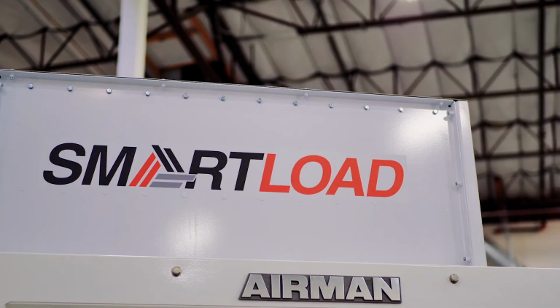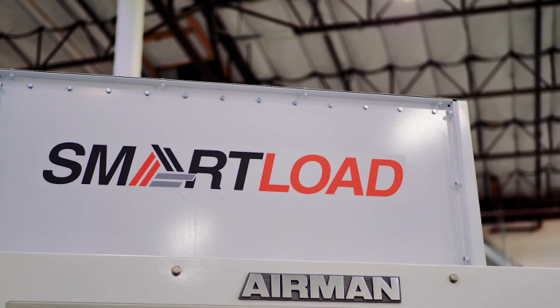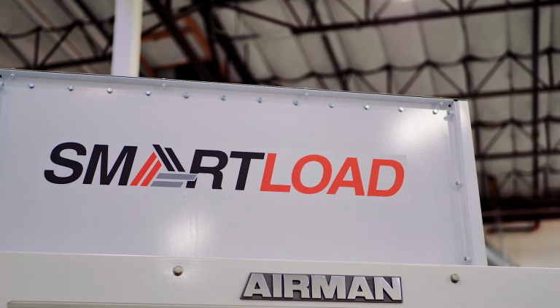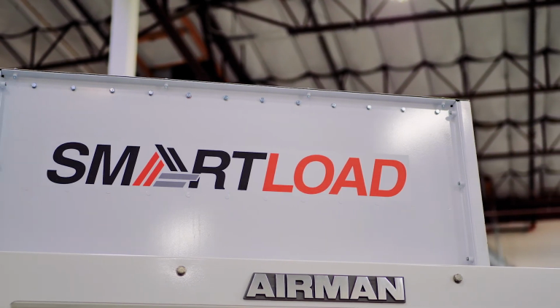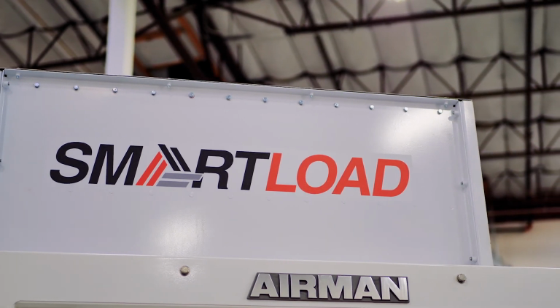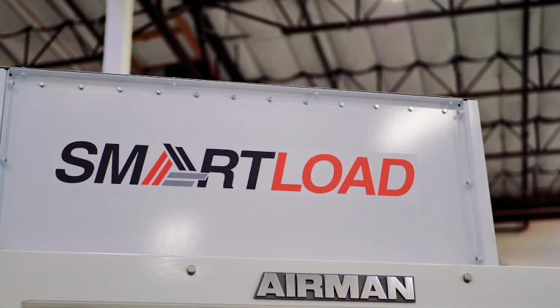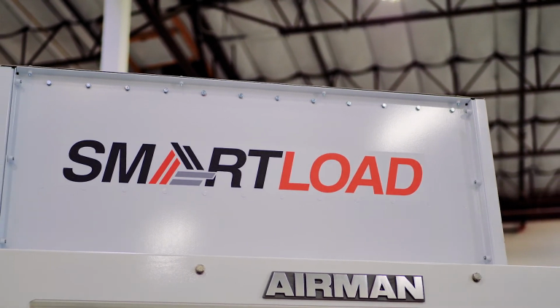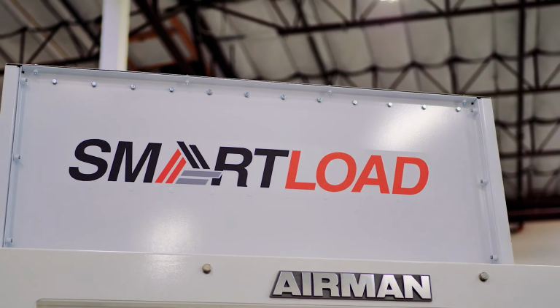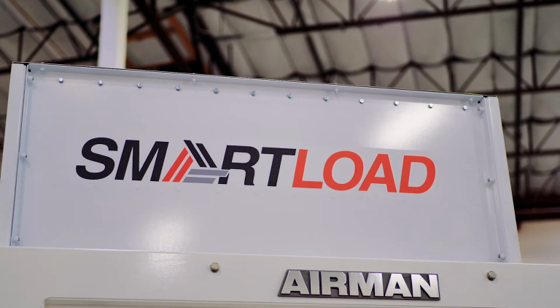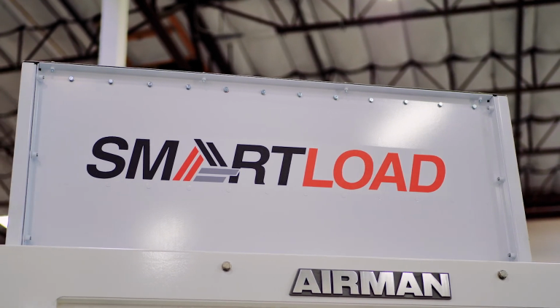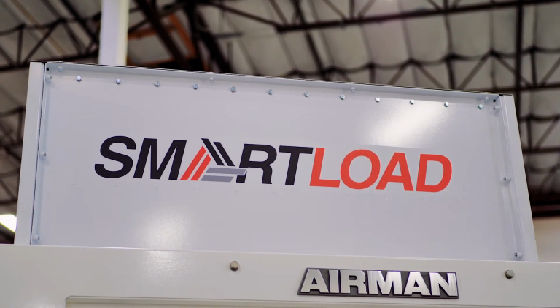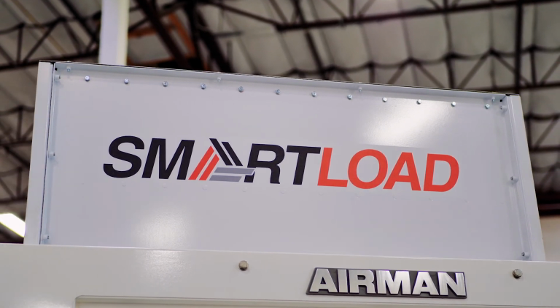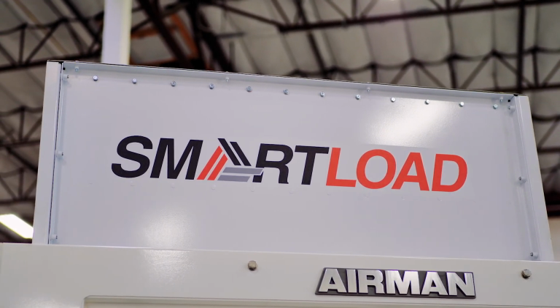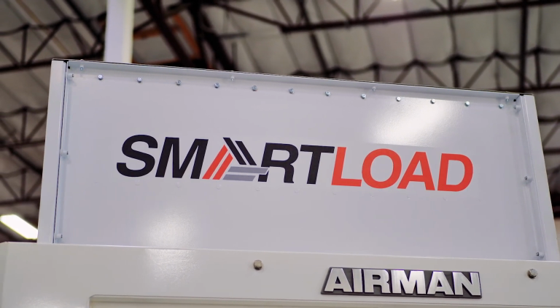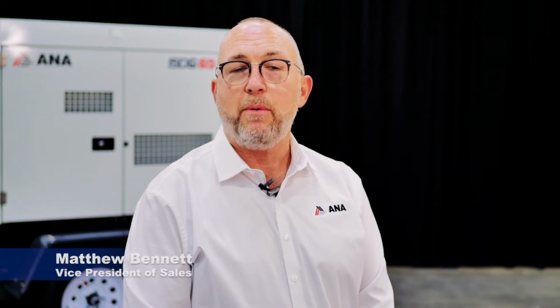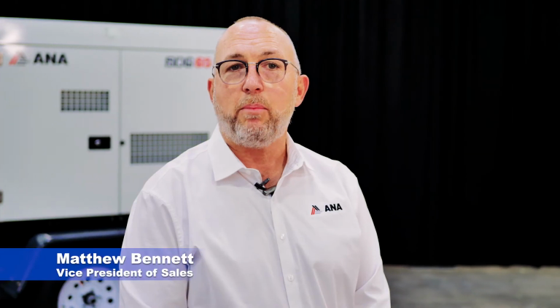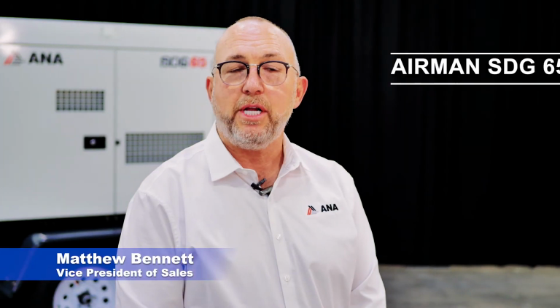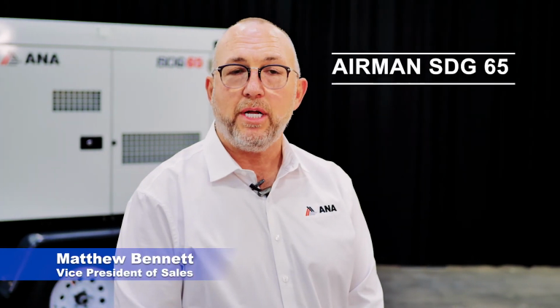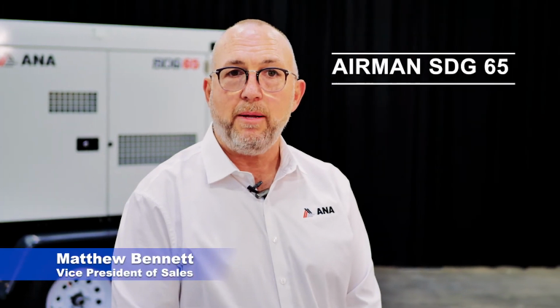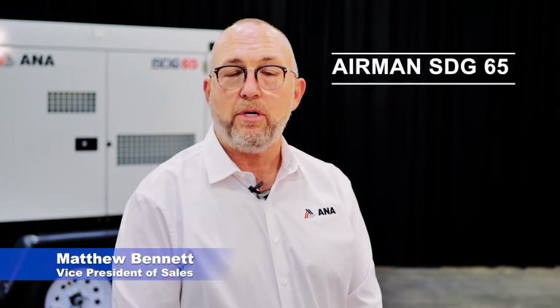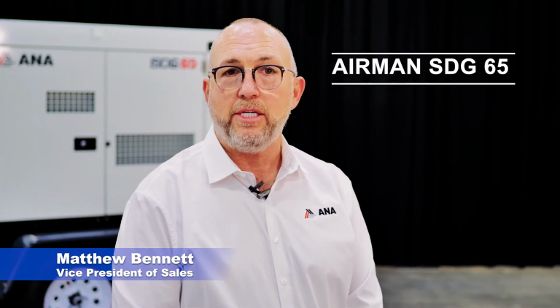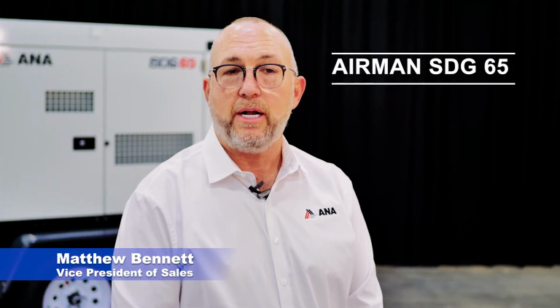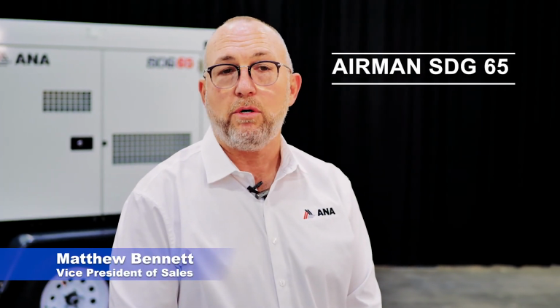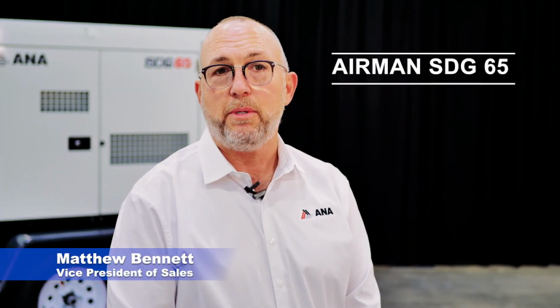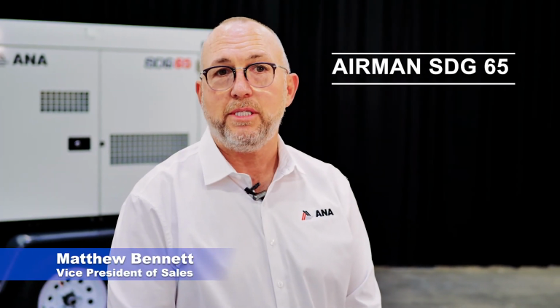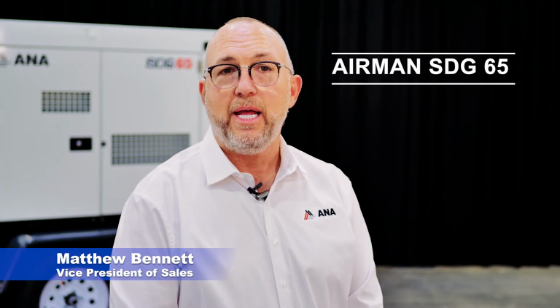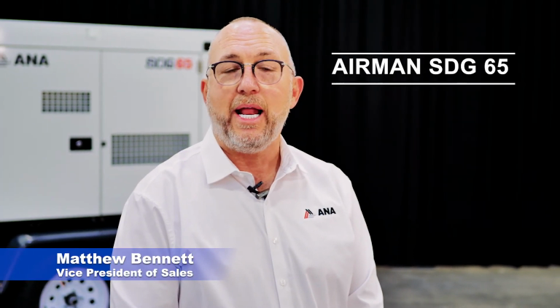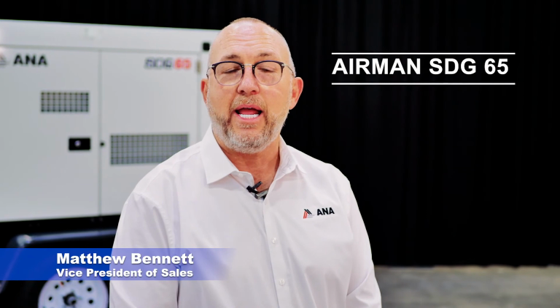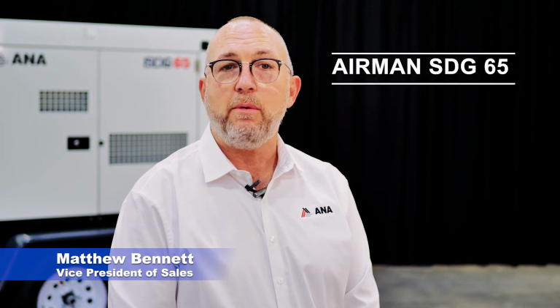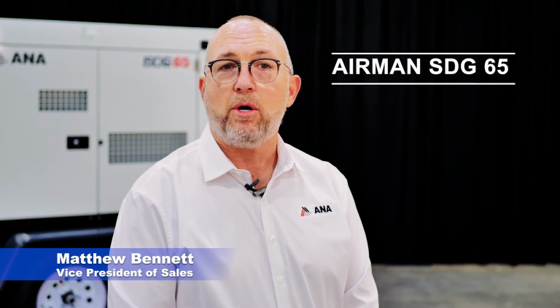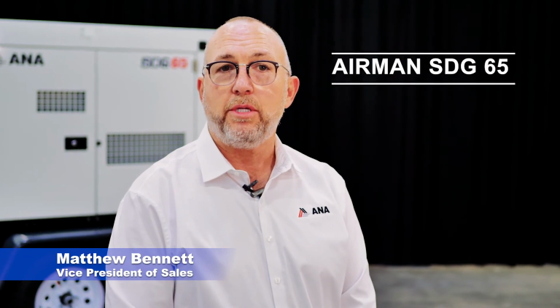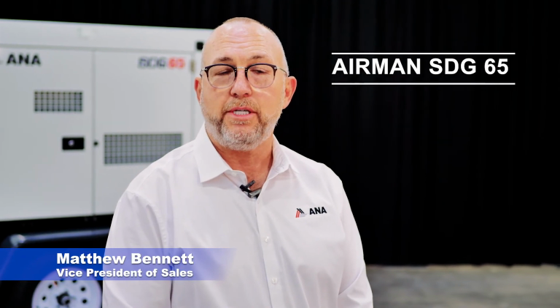Thanks for watching. That's it for the Airman SDG-65. At ANA, we appreciate your time, your attention, and of course your business. At ANA, we make your world easier.